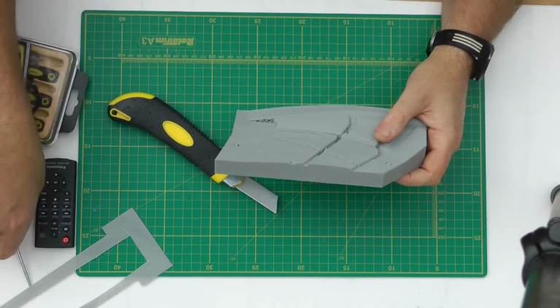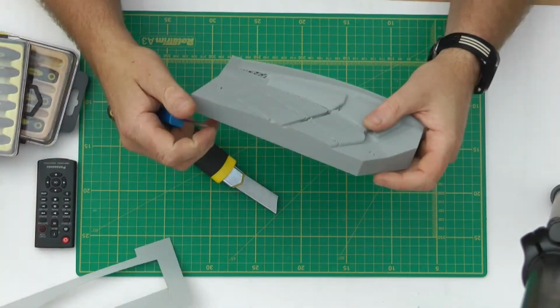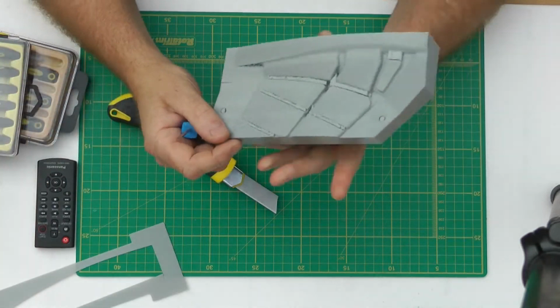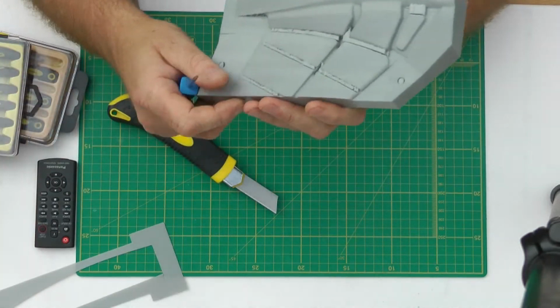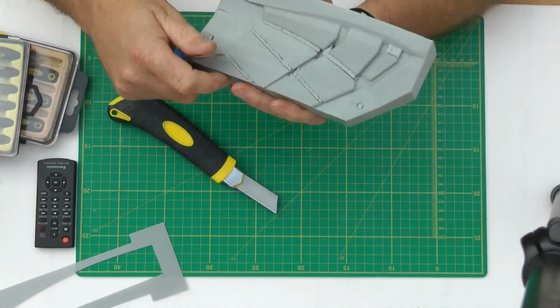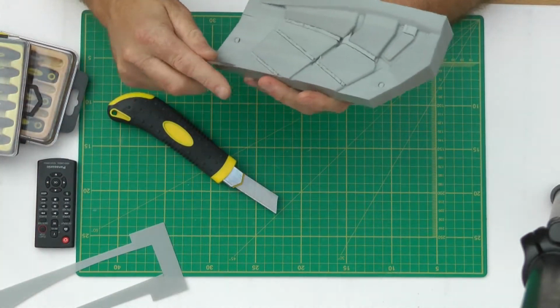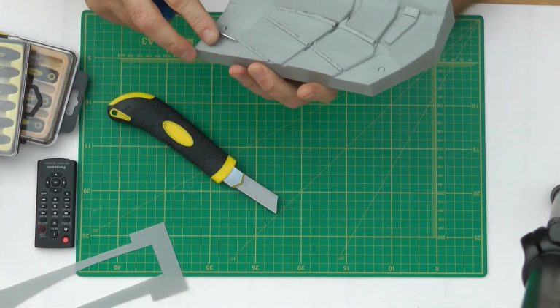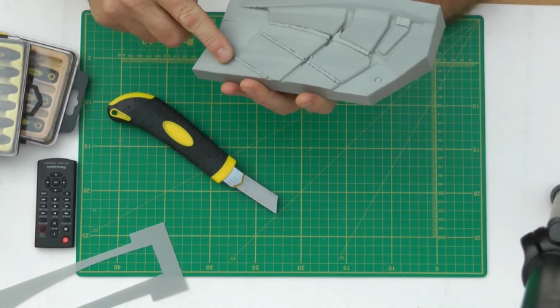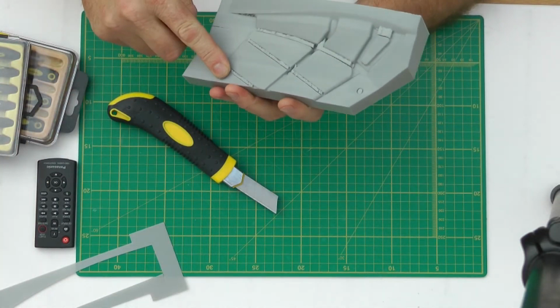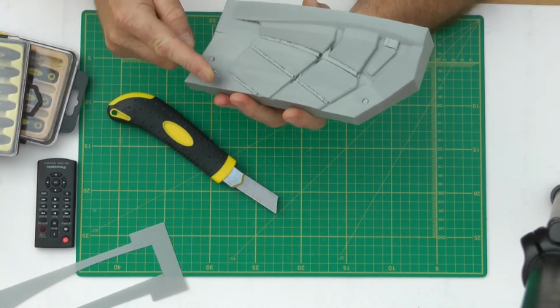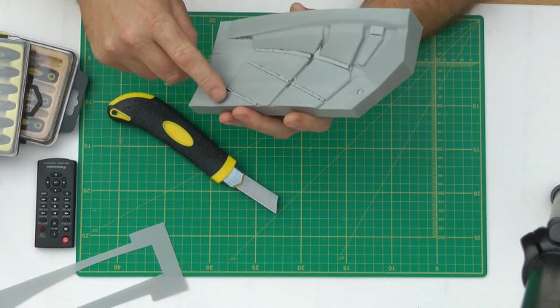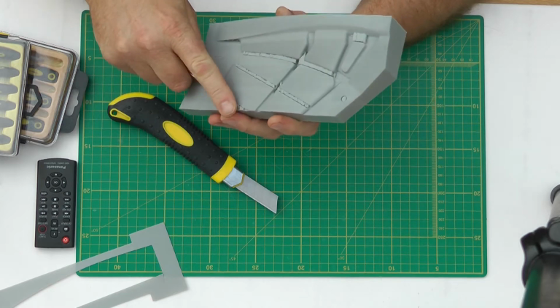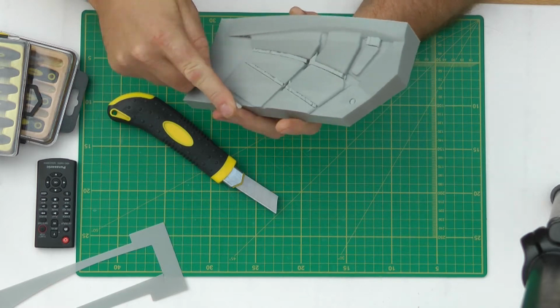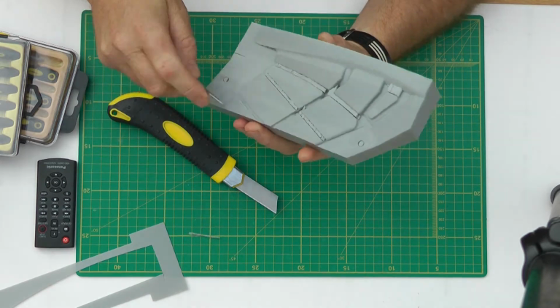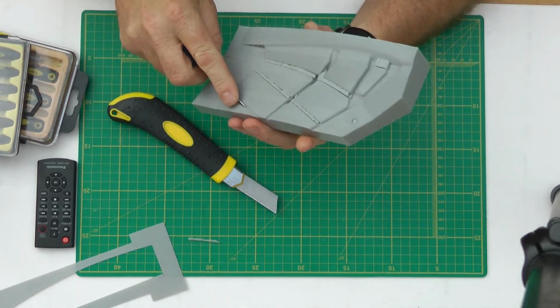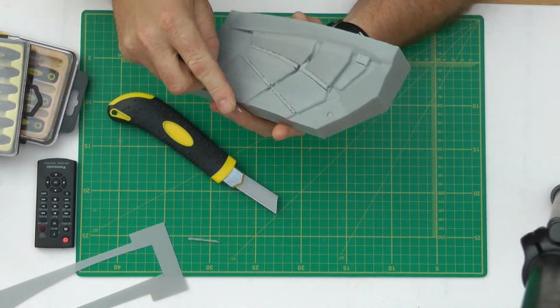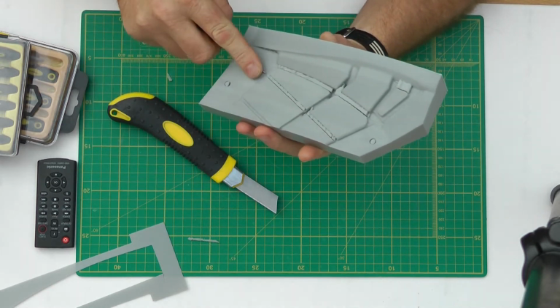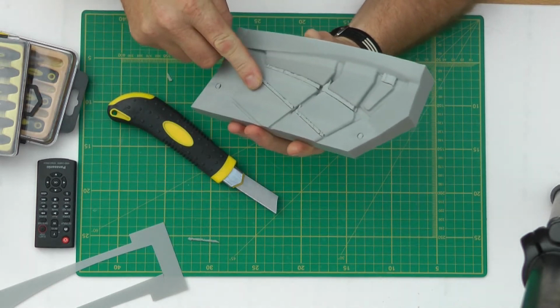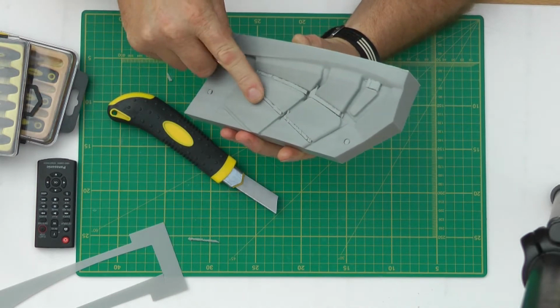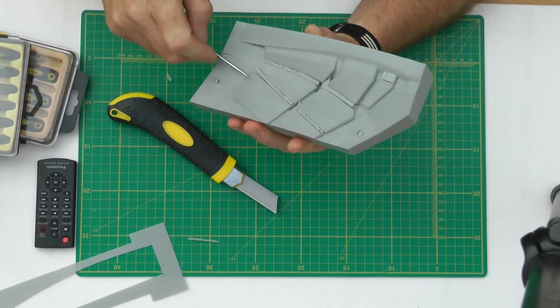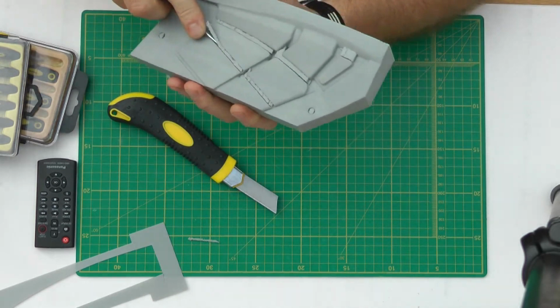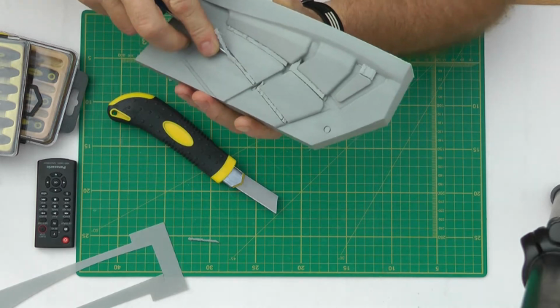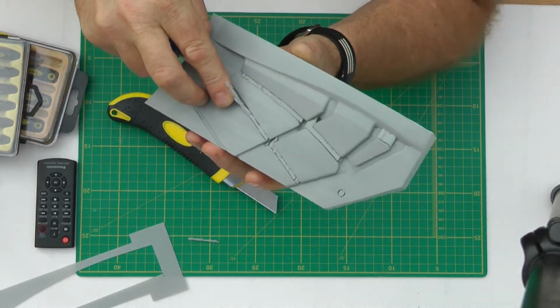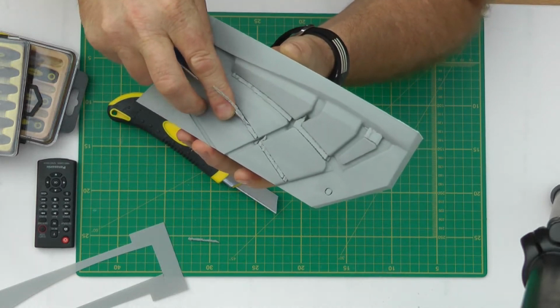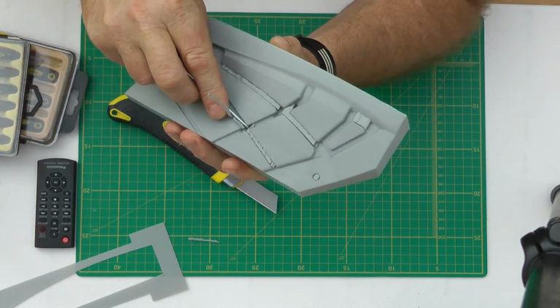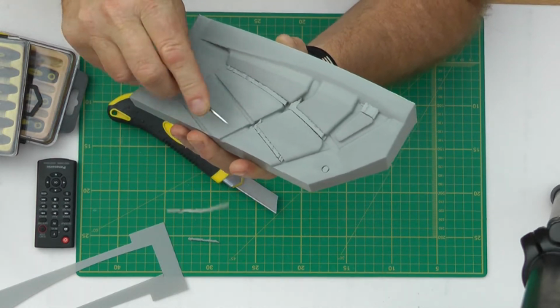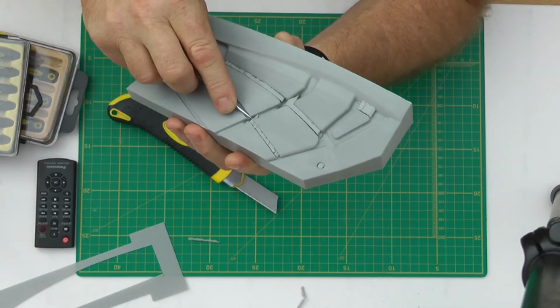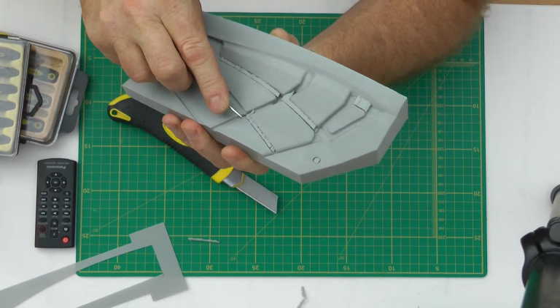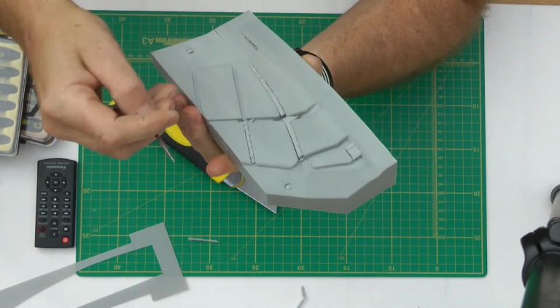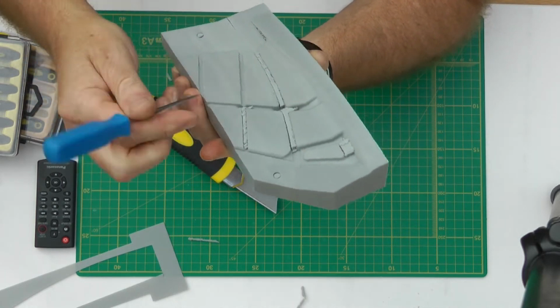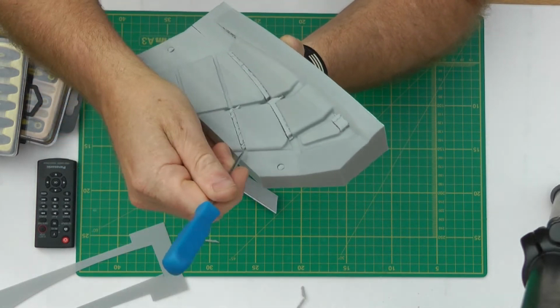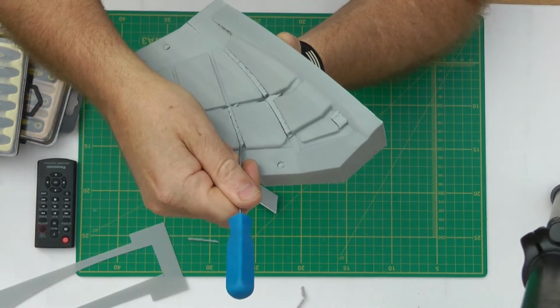Next we need to get out all the supports. Because I use Simplify3D for my slicing, it's very, very easy to remove. You can see that — it just comes out; most of the time it comes out in one piece.